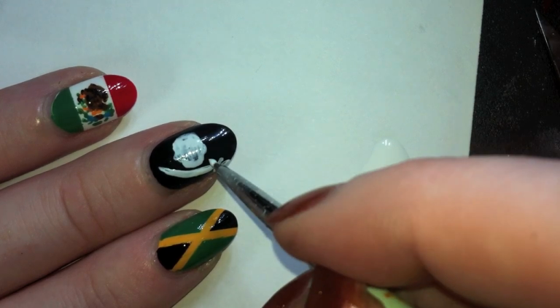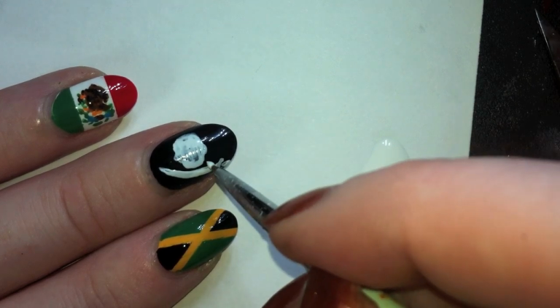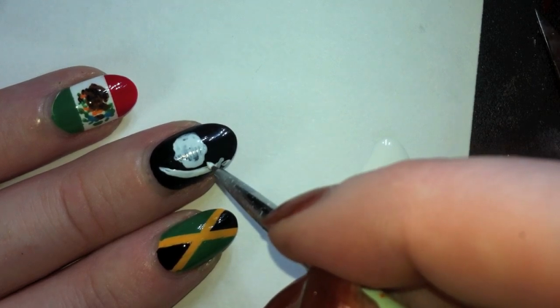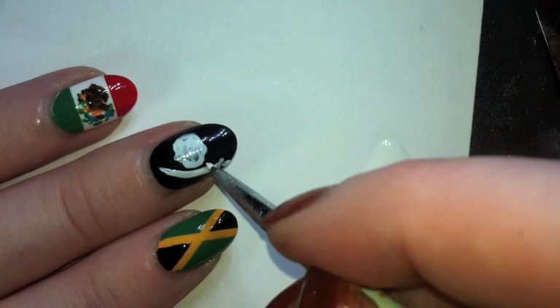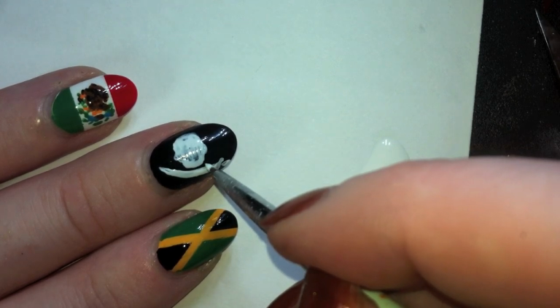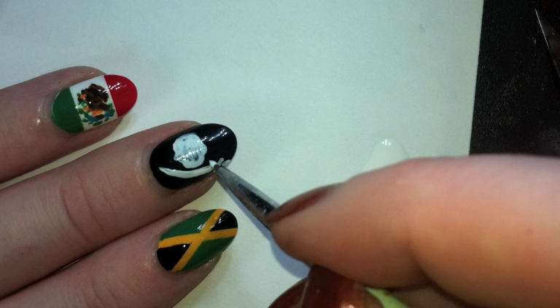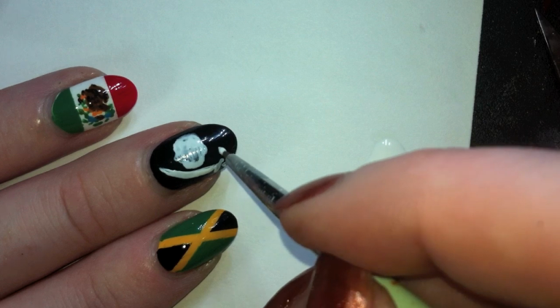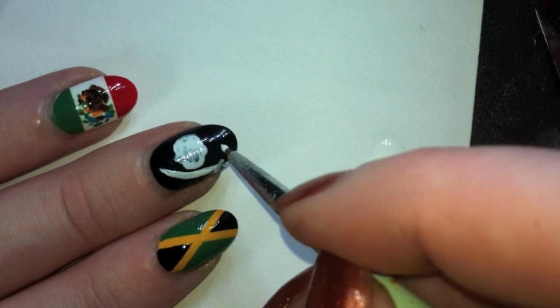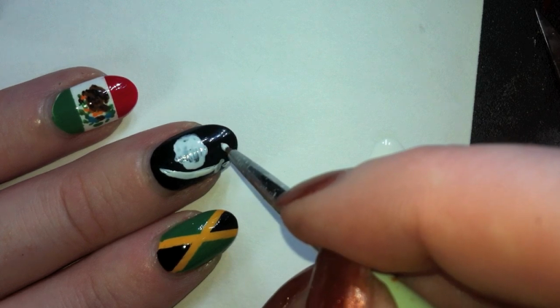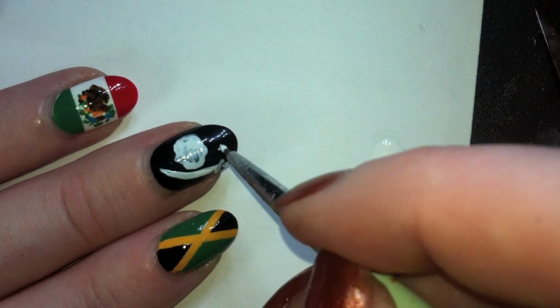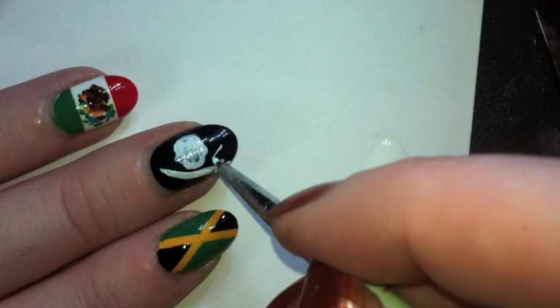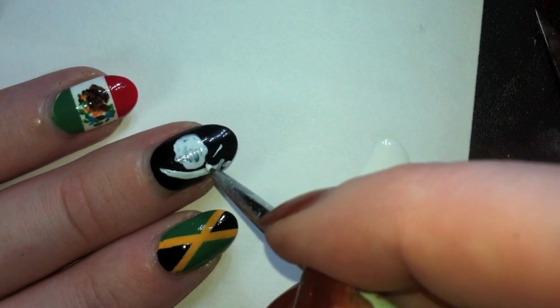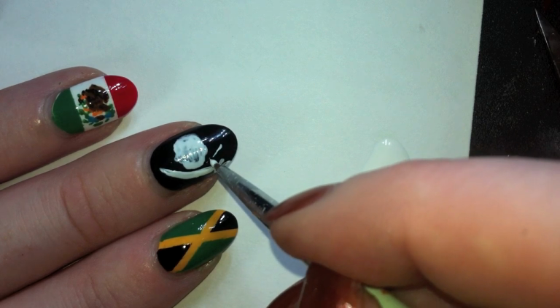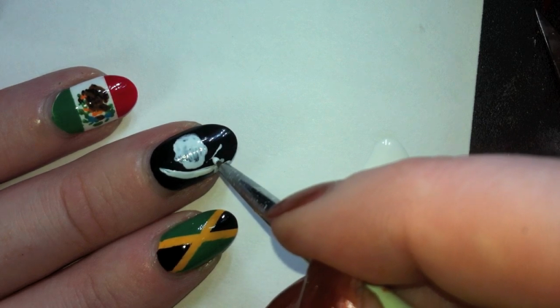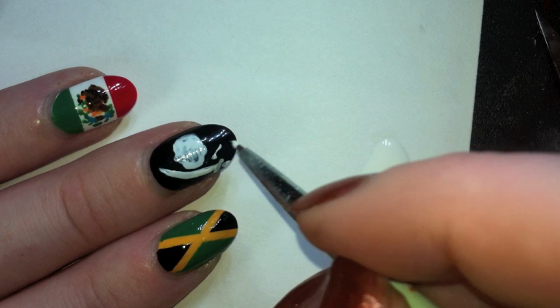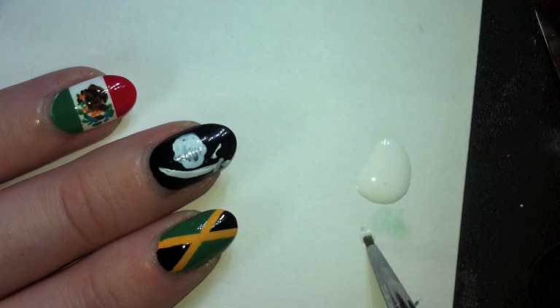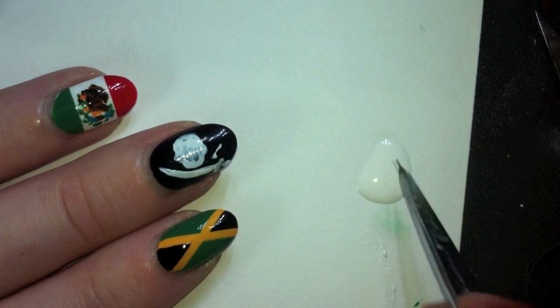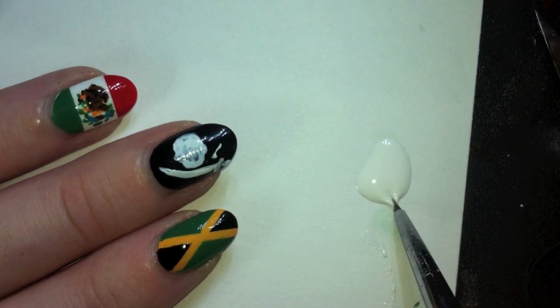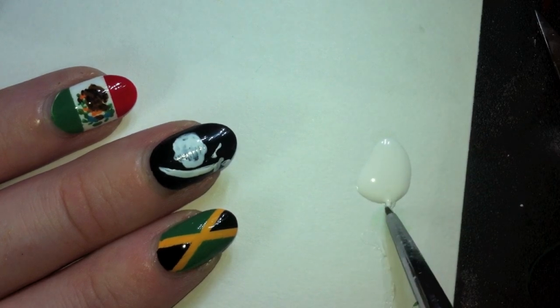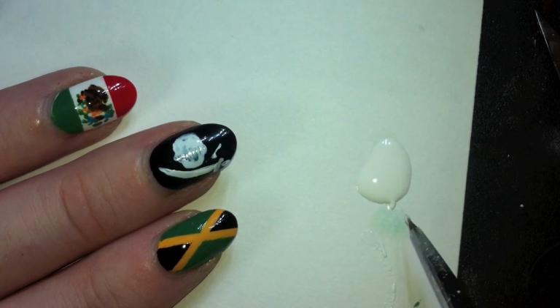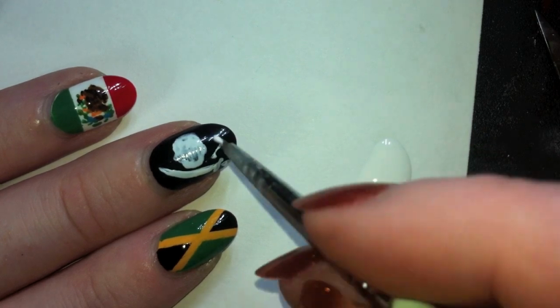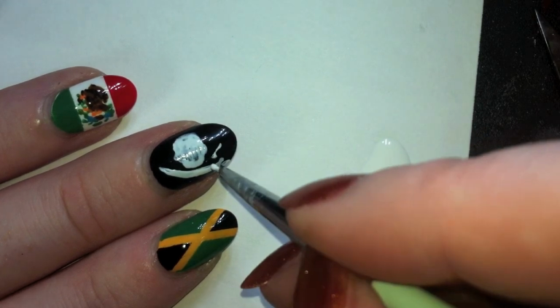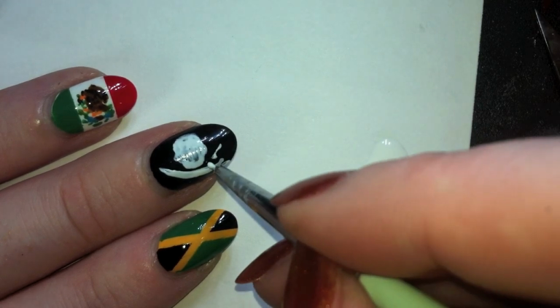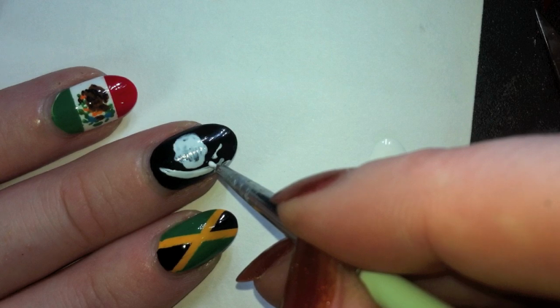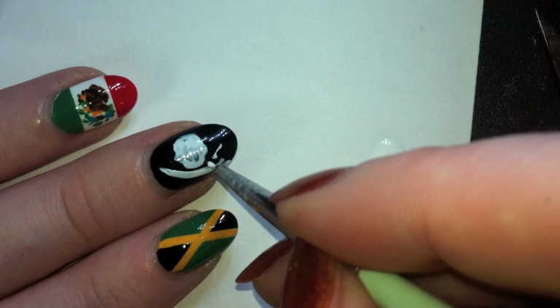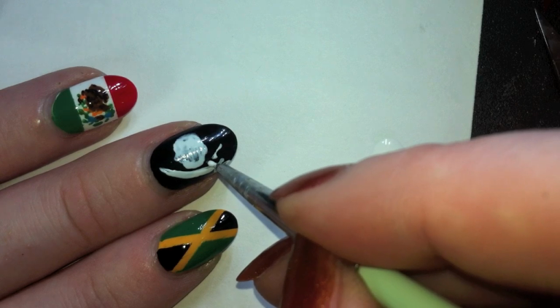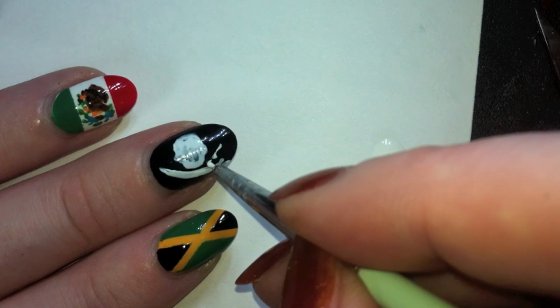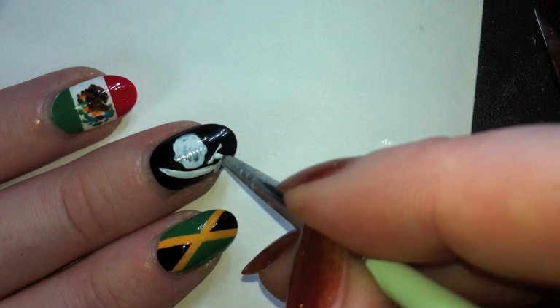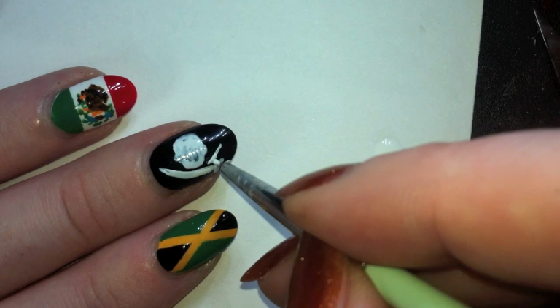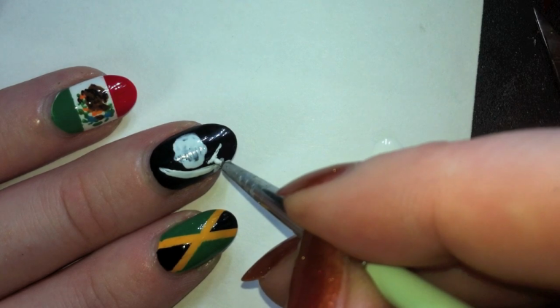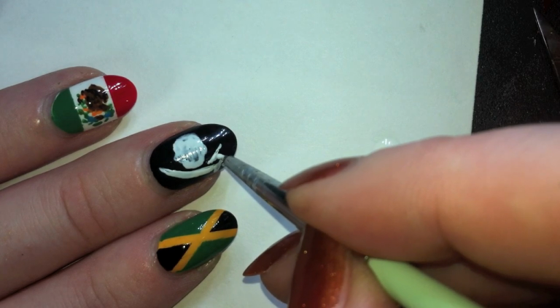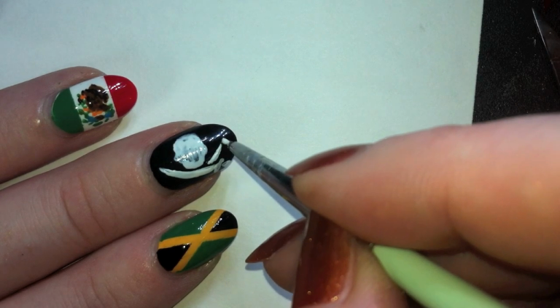Since the swords cross, I'm going to paint the one that goes behind it, but I'm going to leave a thin black line in between the upper piece of the sword and the sword that's in front that we painted first.